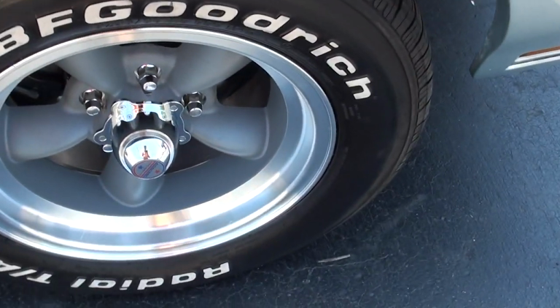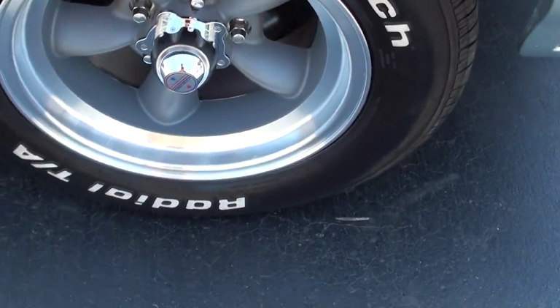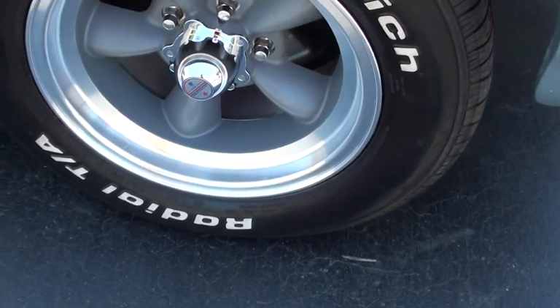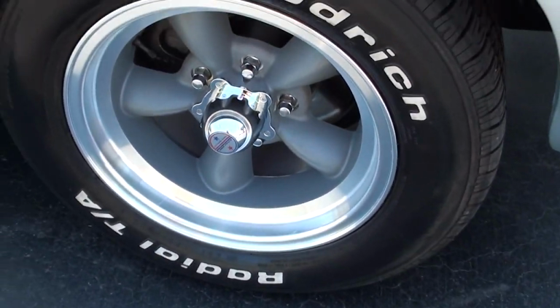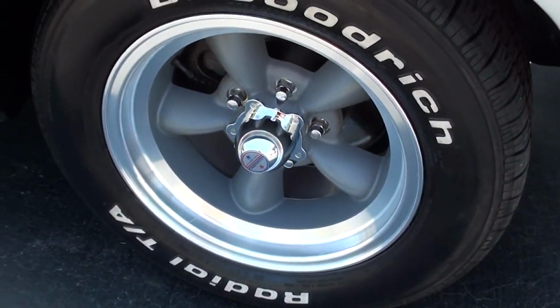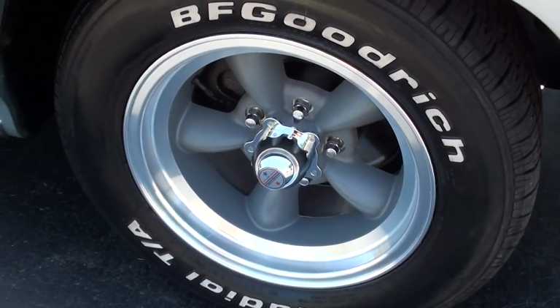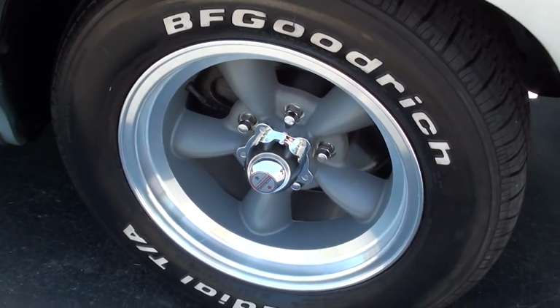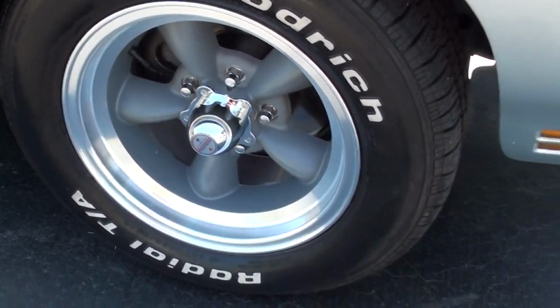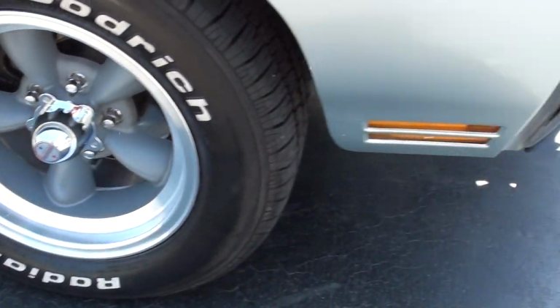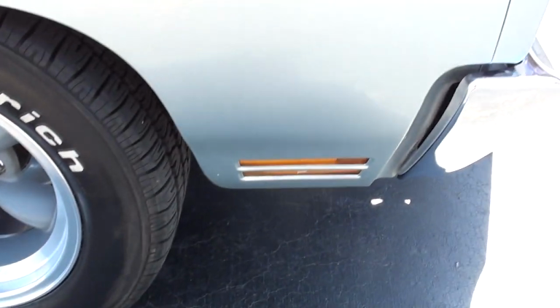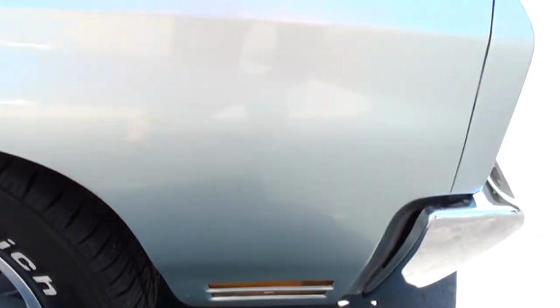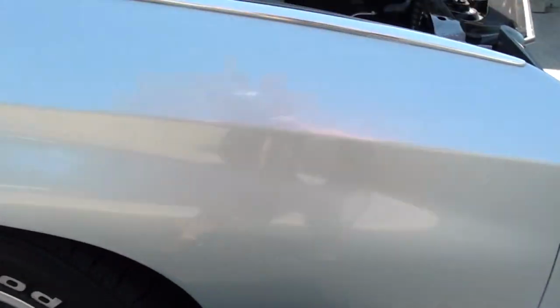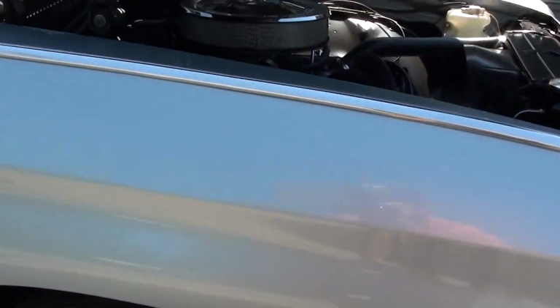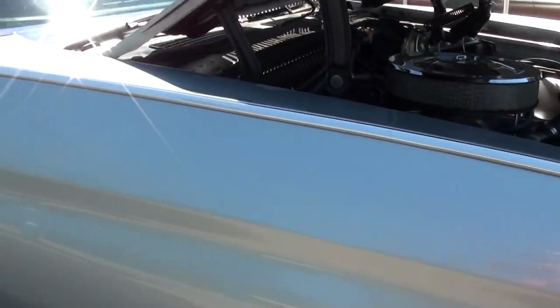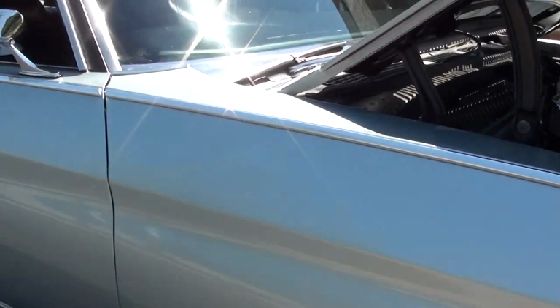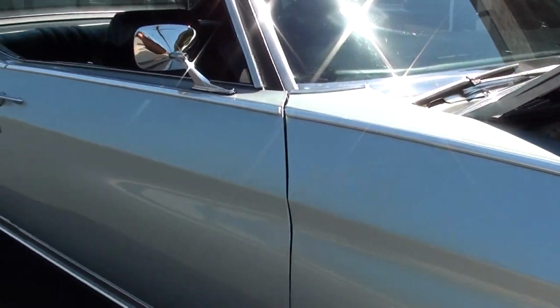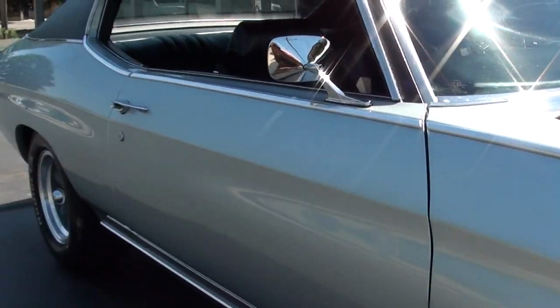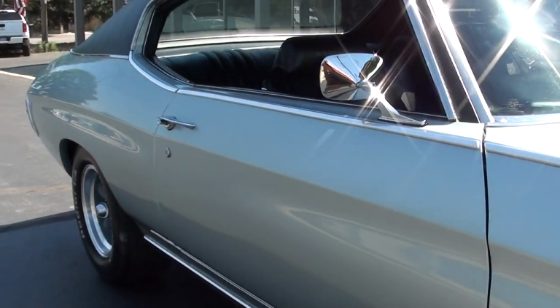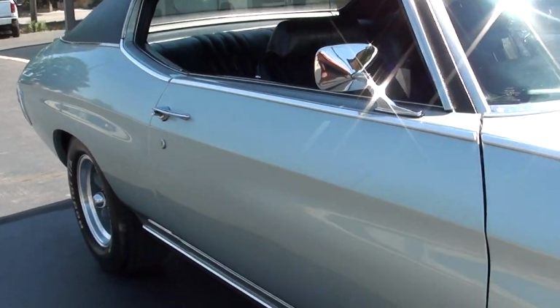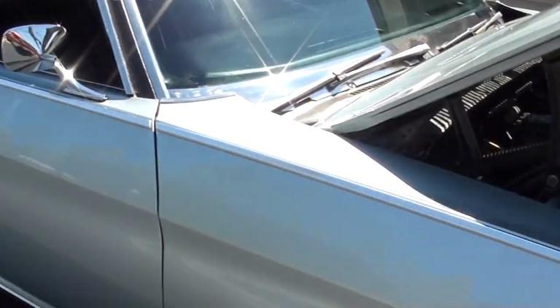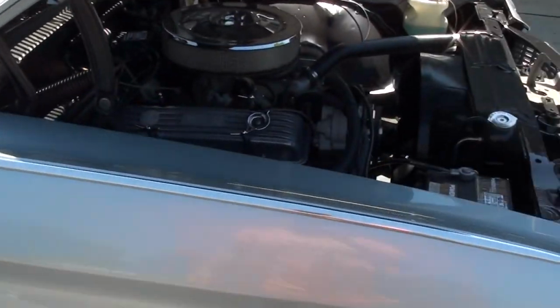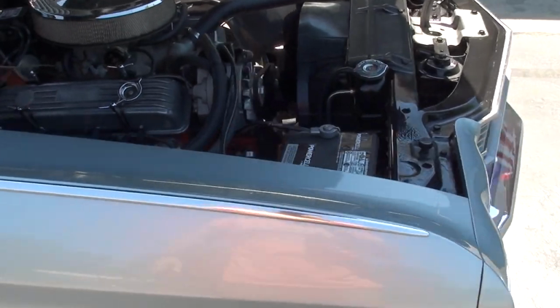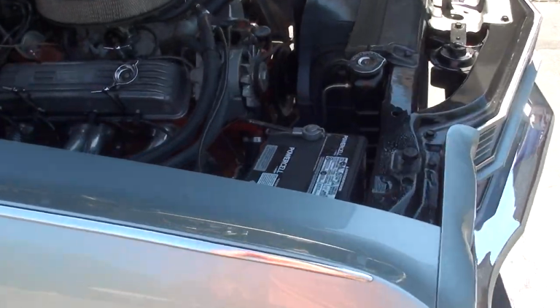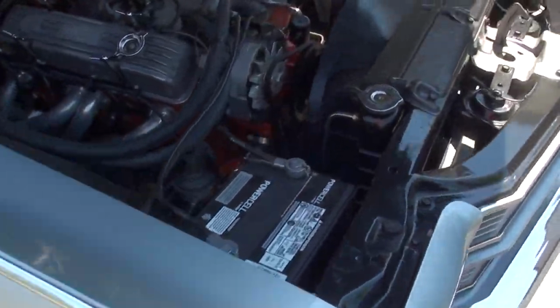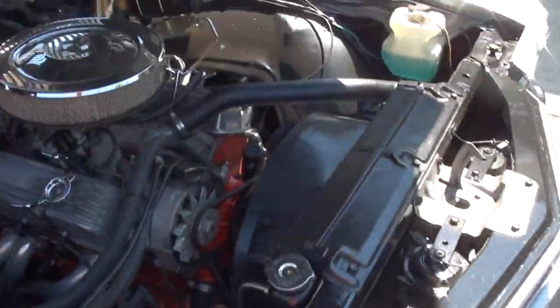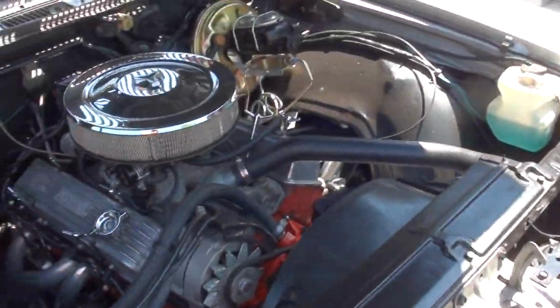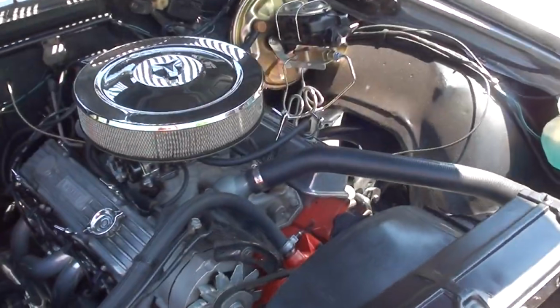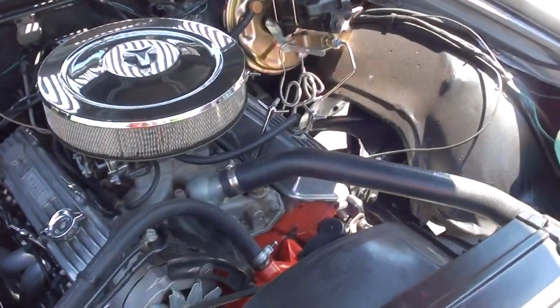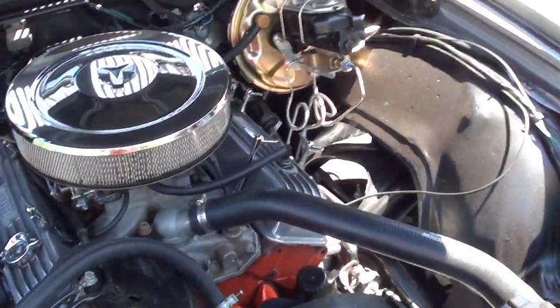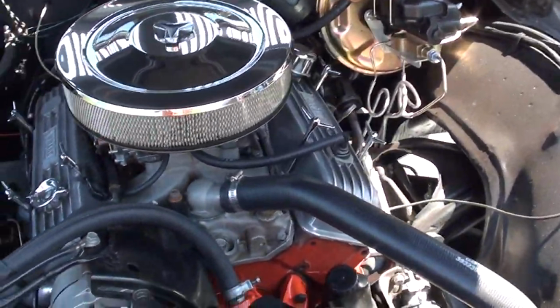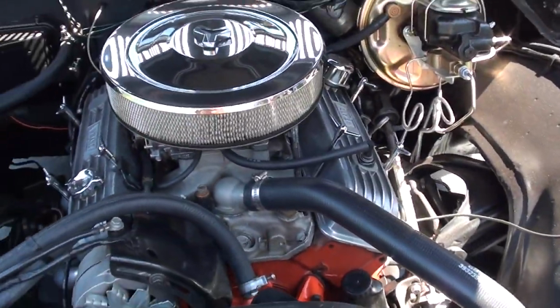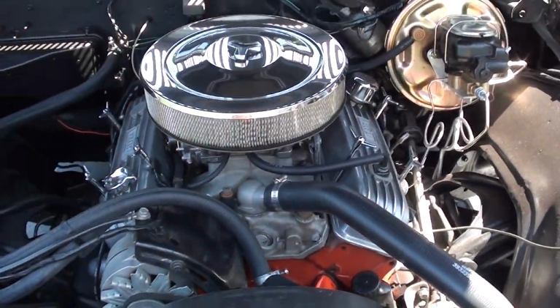He did put brand new front disc brakes on the car. And this is a '70 — this is the one everybody's chasing. Again, matching numbers: L48, 350, 300 horsepower engine.